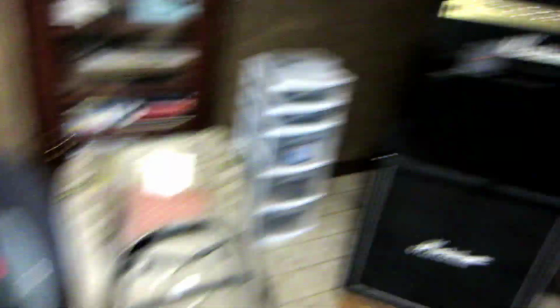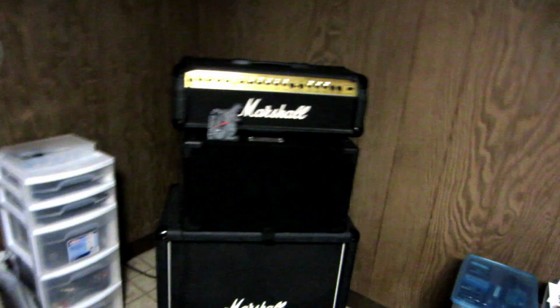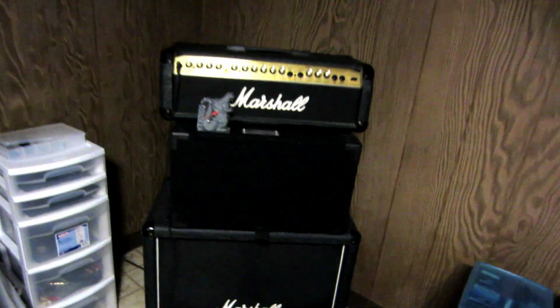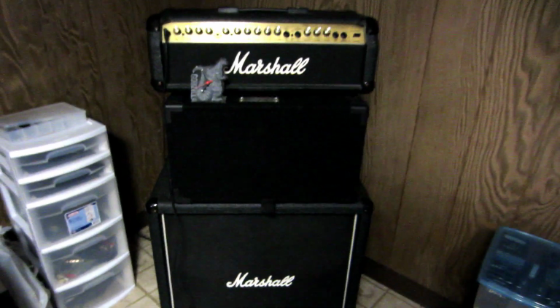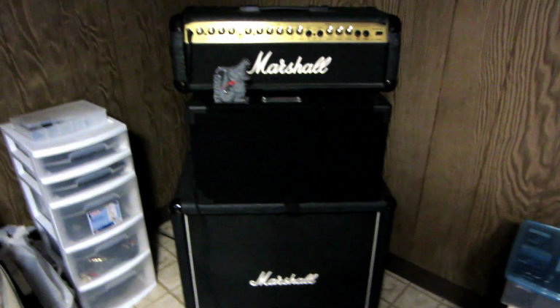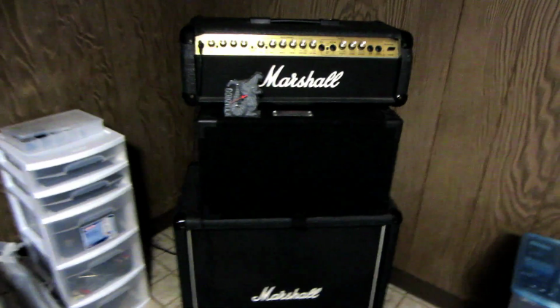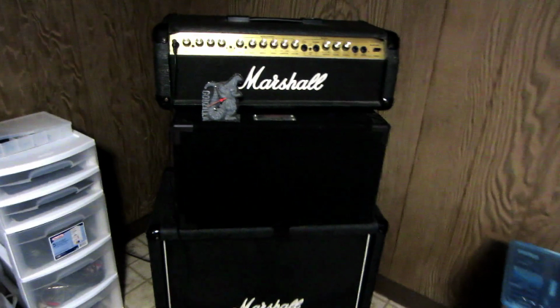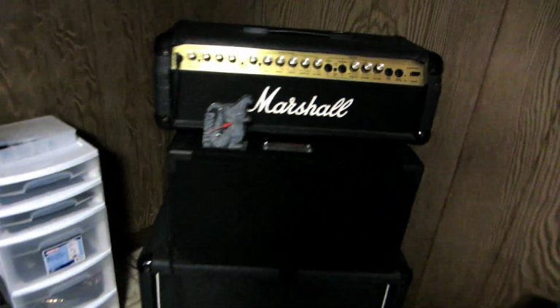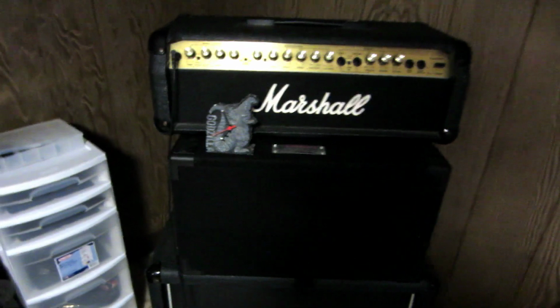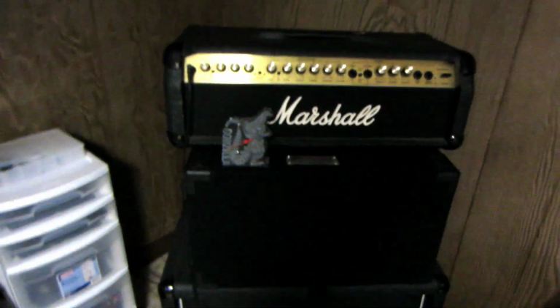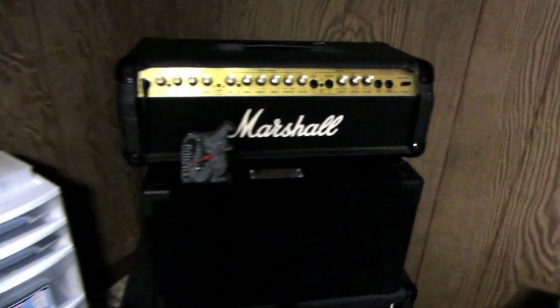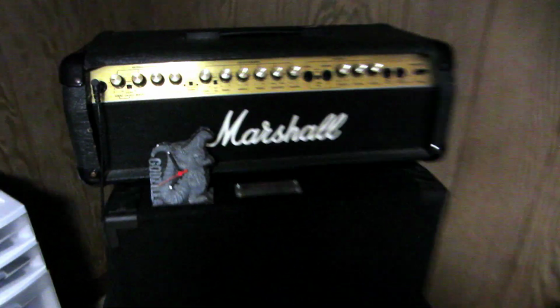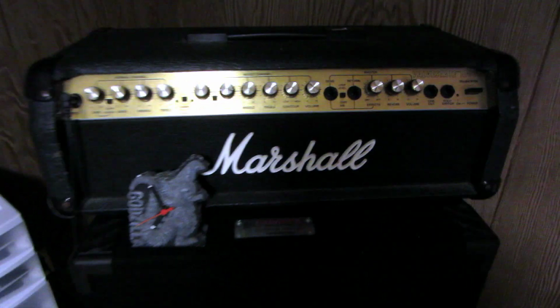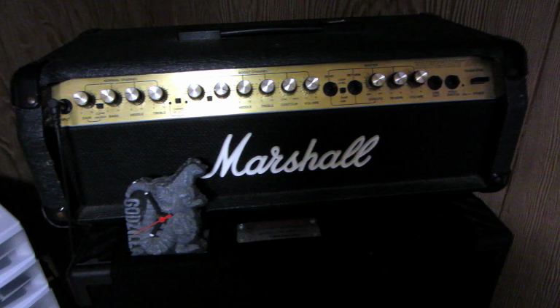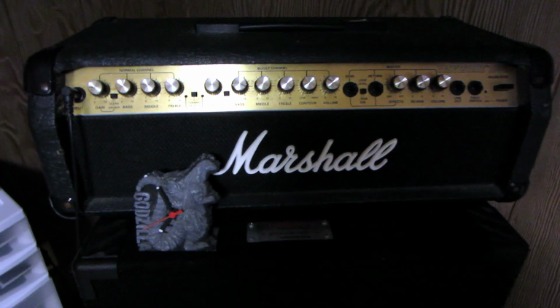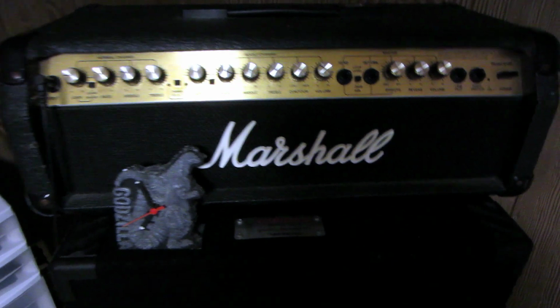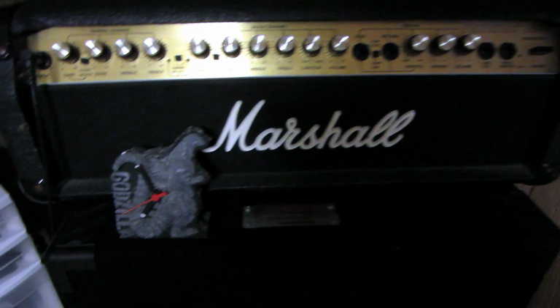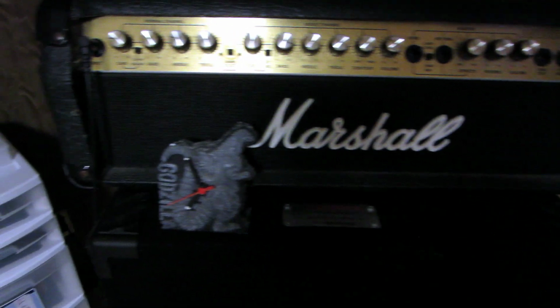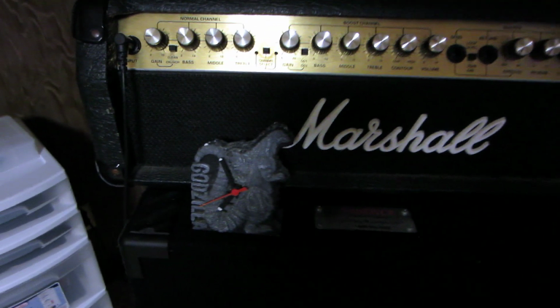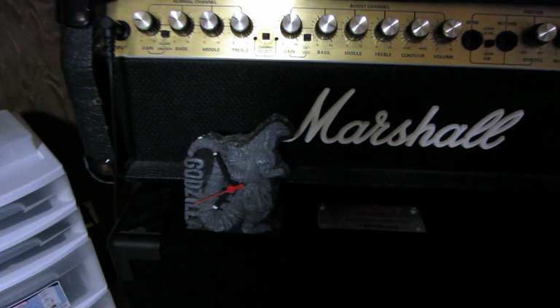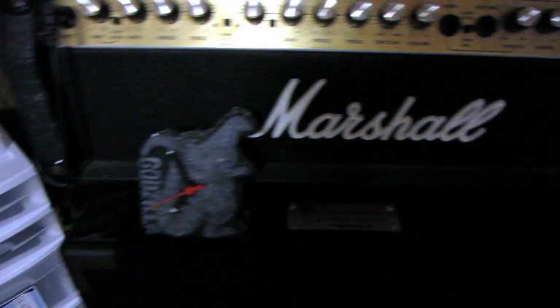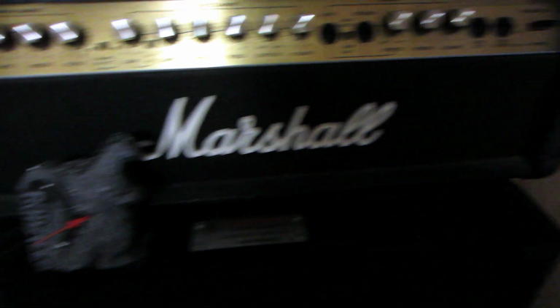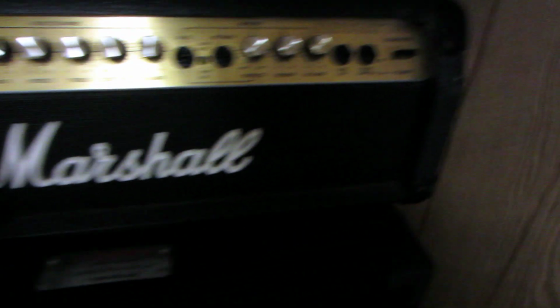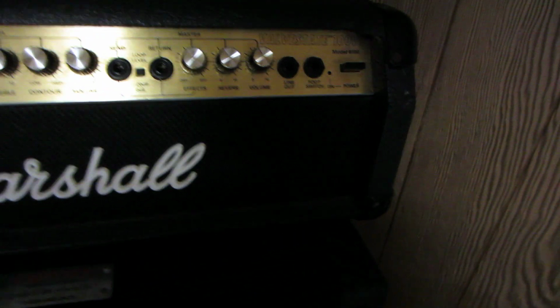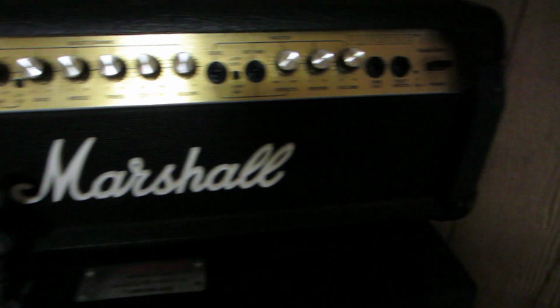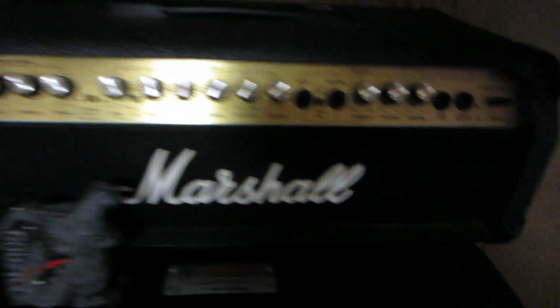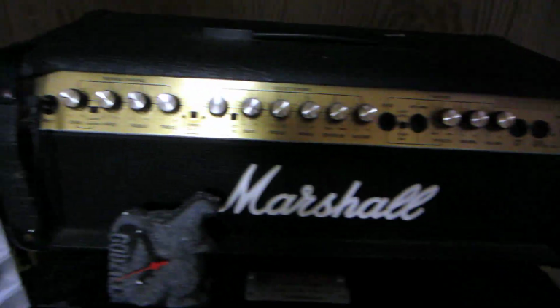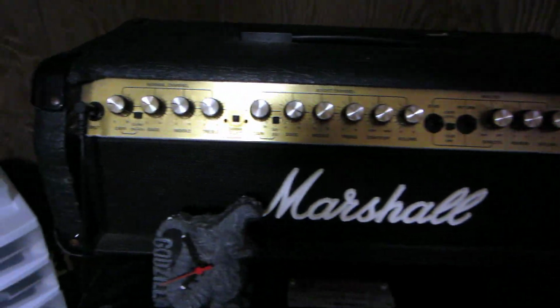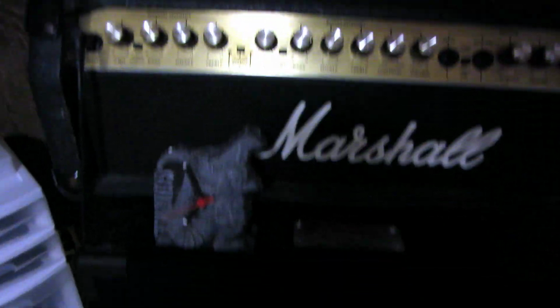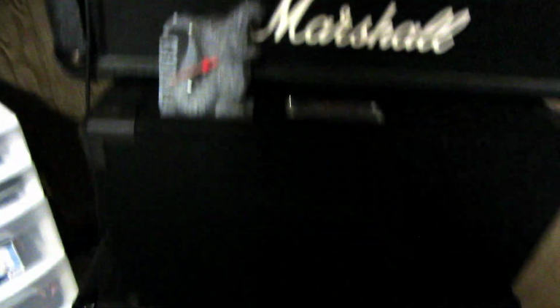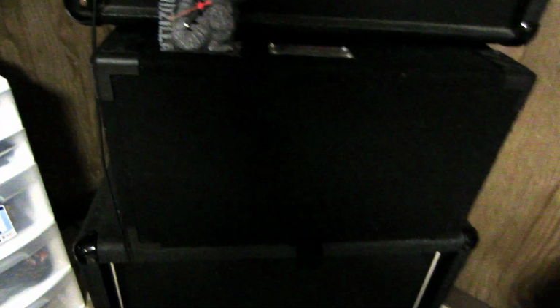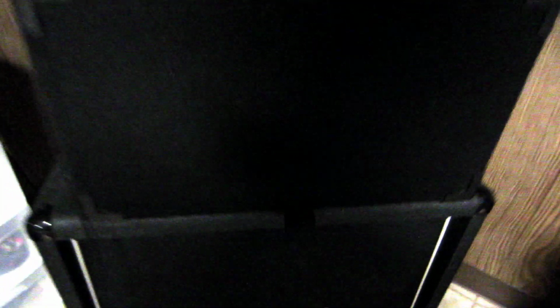And then here is the 8100 ValveState Marshall head. It's a solid state. I believe this is the same one that Chuck used for Death, but I'm not 100% sure on that.